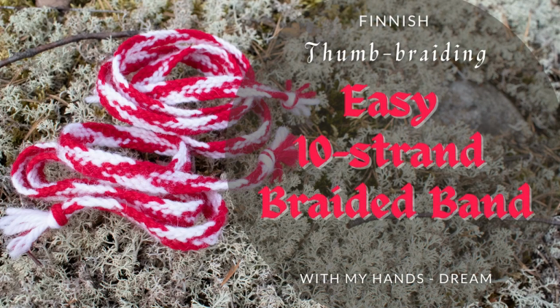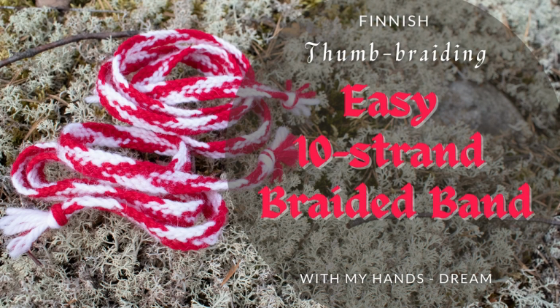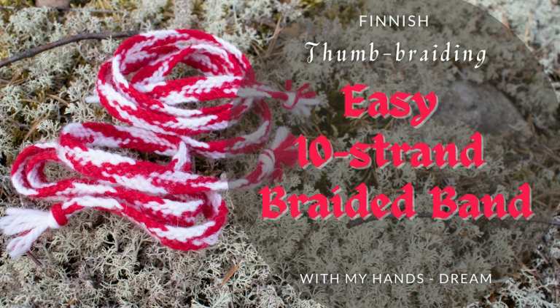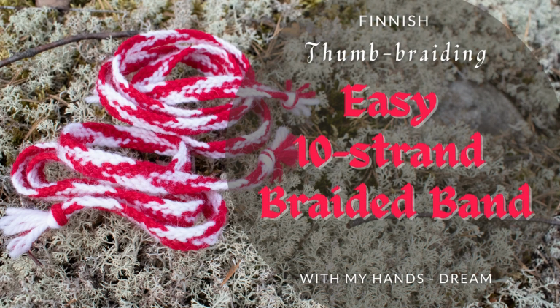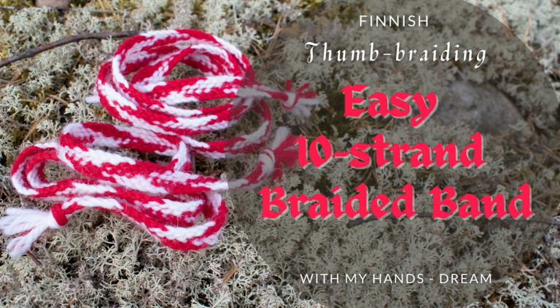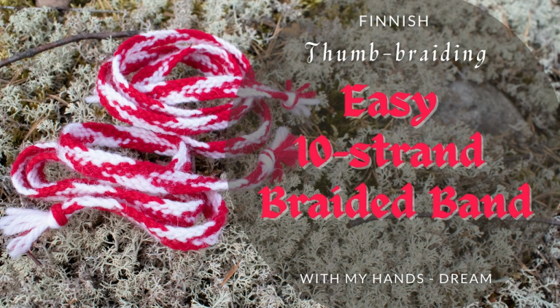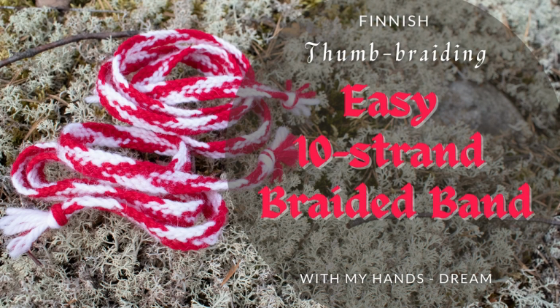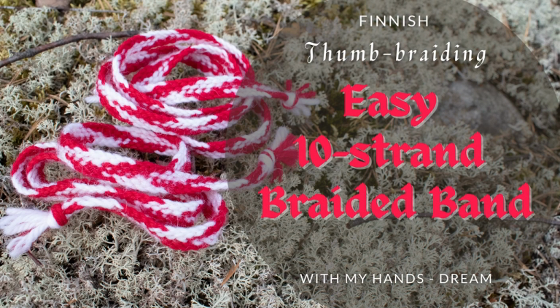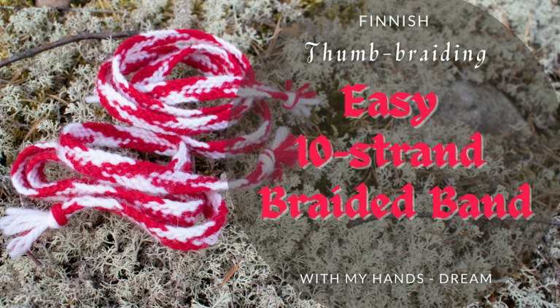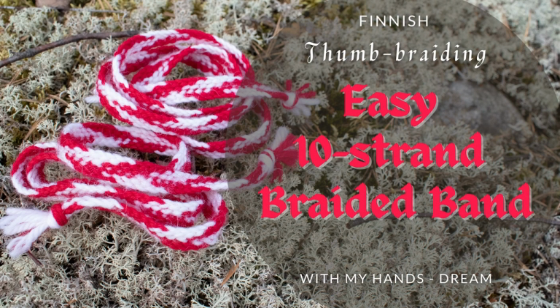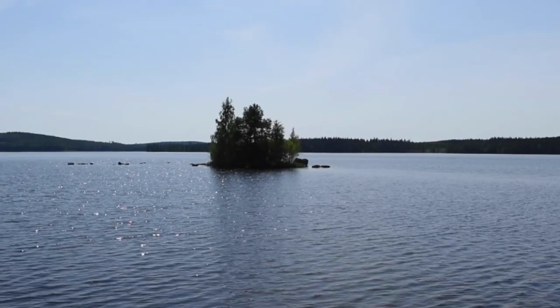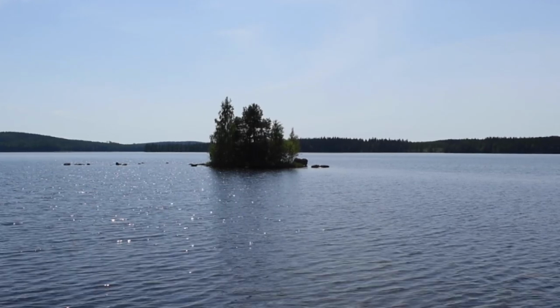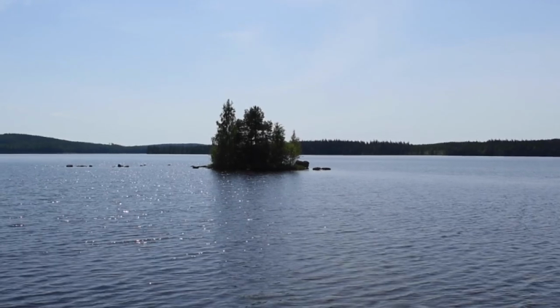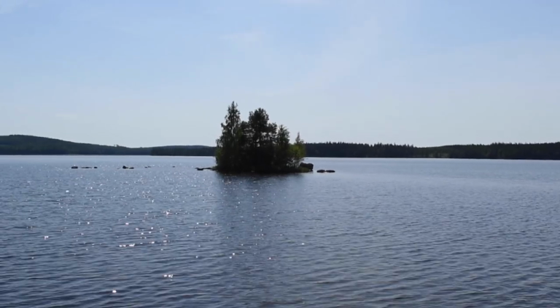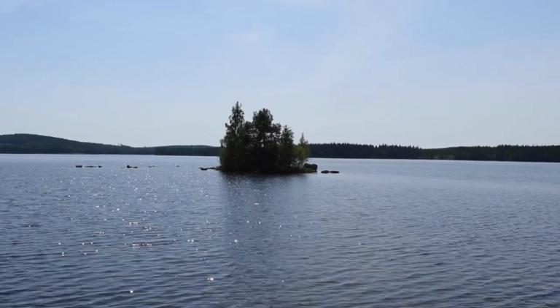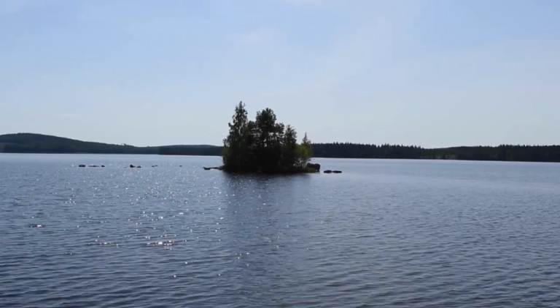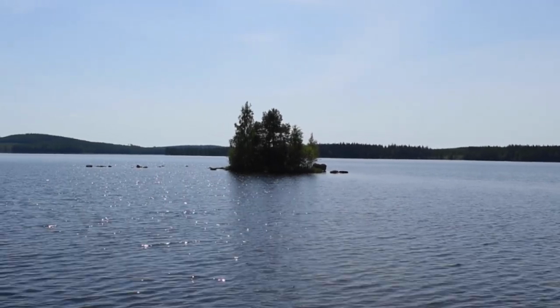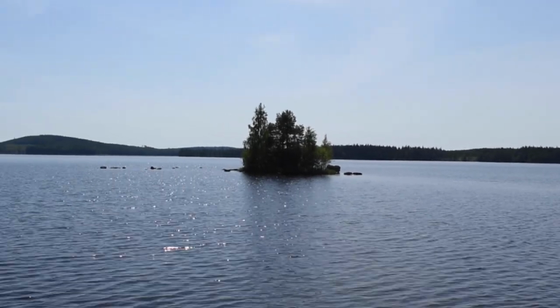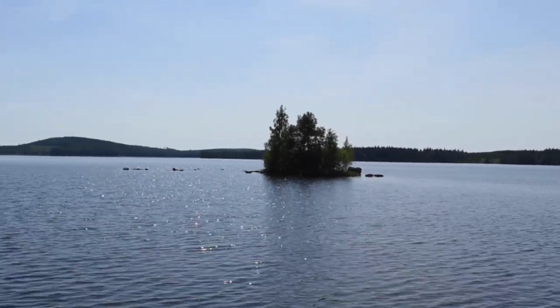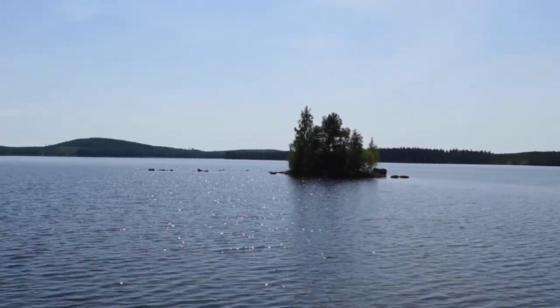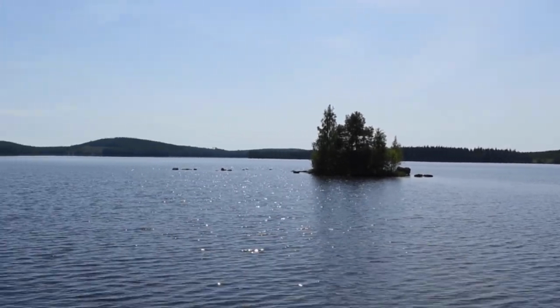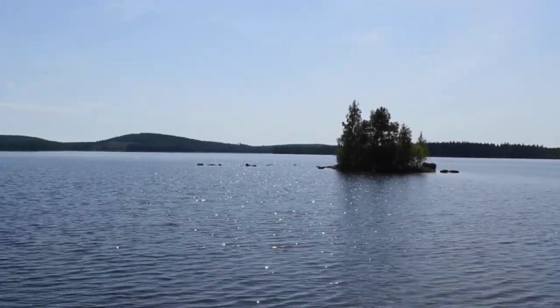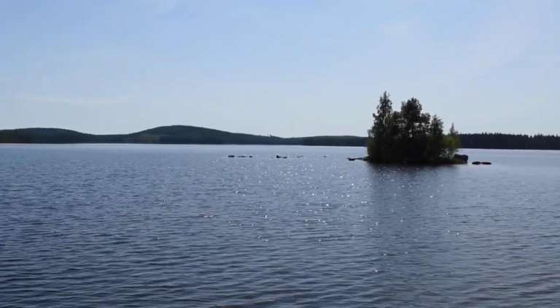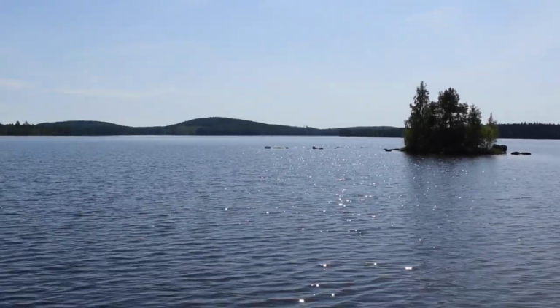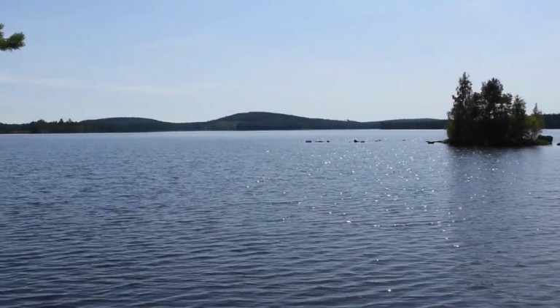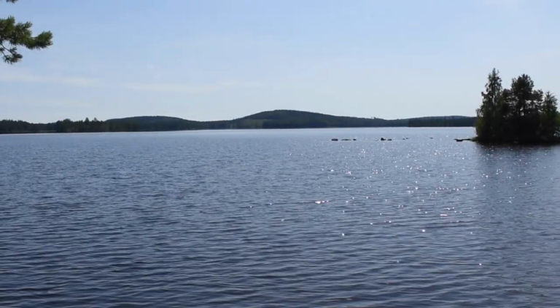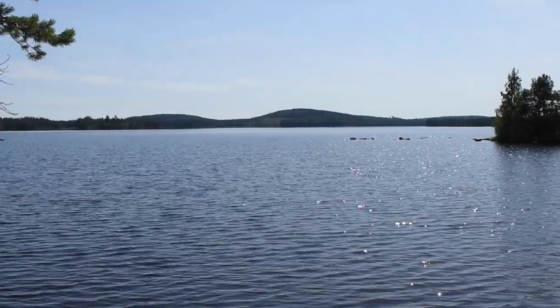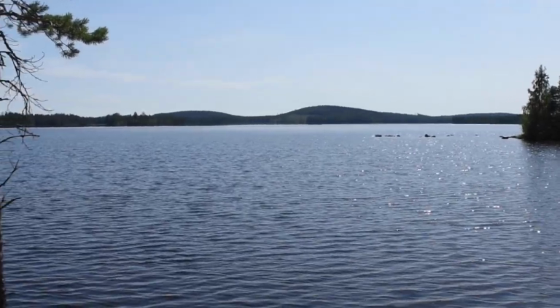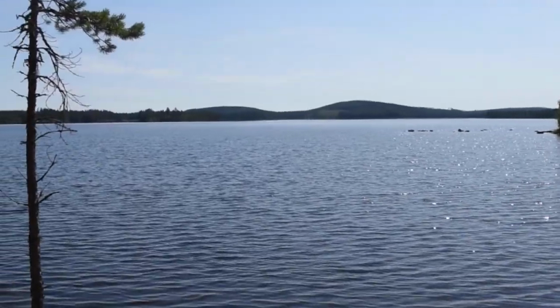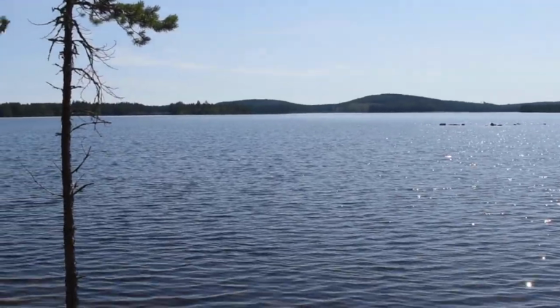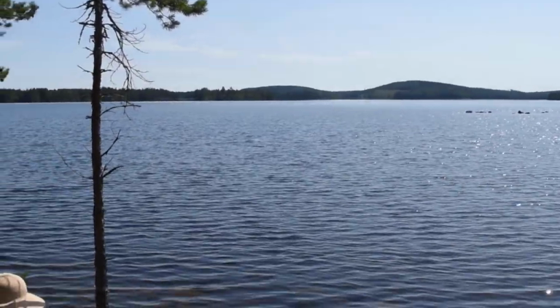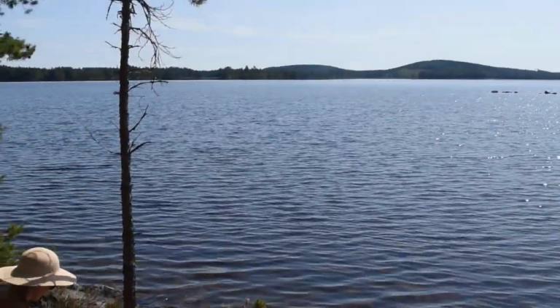Hello friends! My name is Katja and you are warmly welcome to my channel. In this video I will show you how to make a 10 strand braid using an old Finnish thumb braiding method.